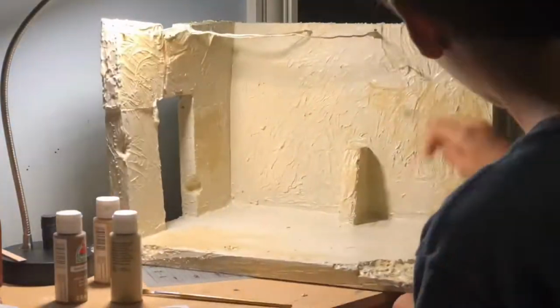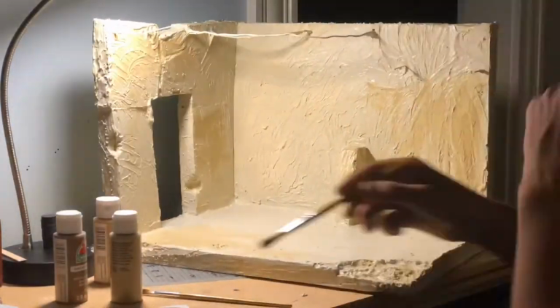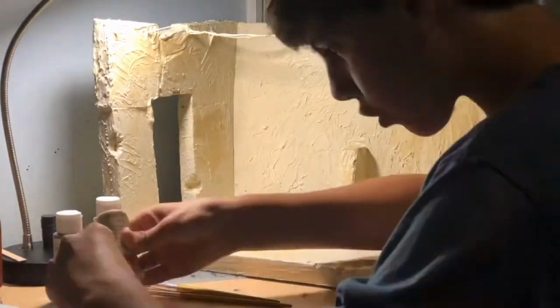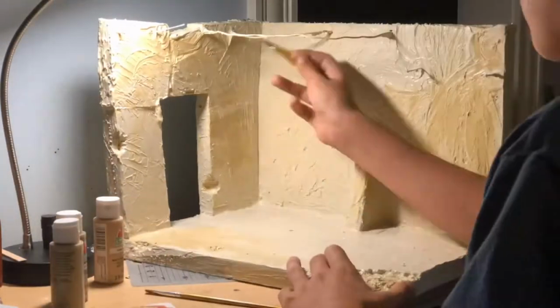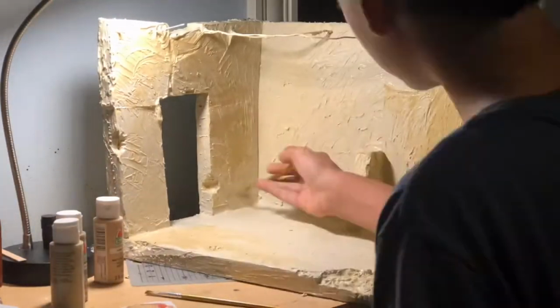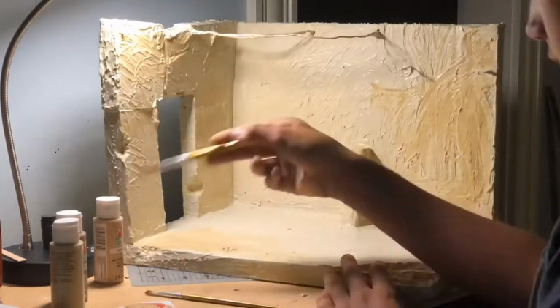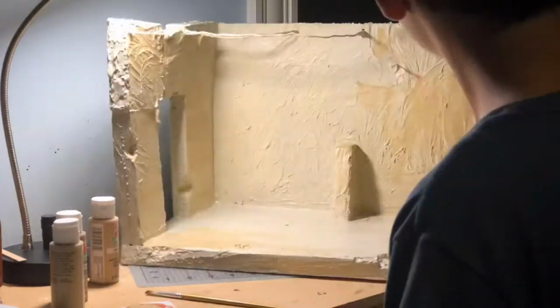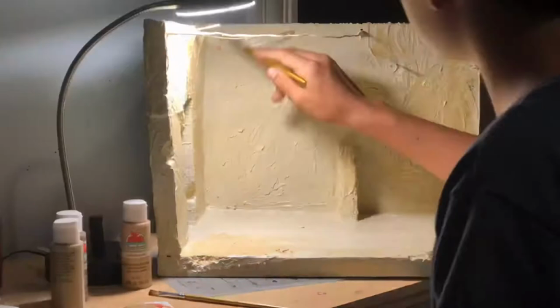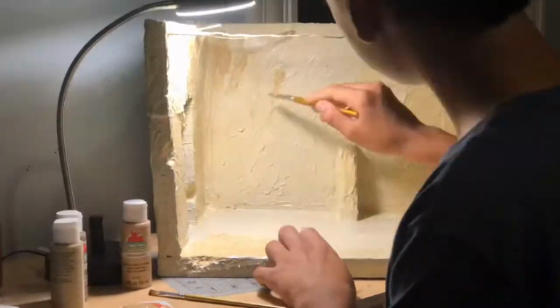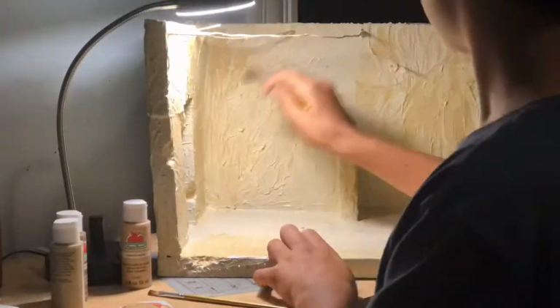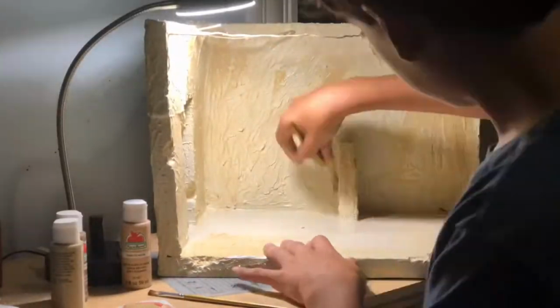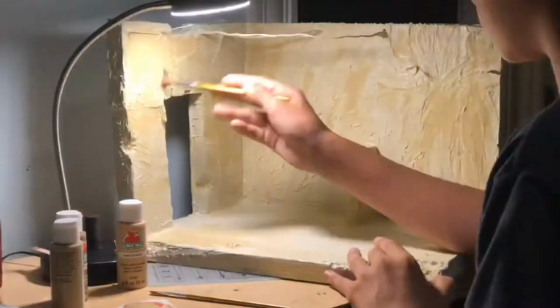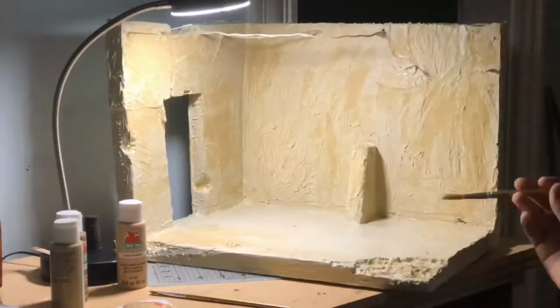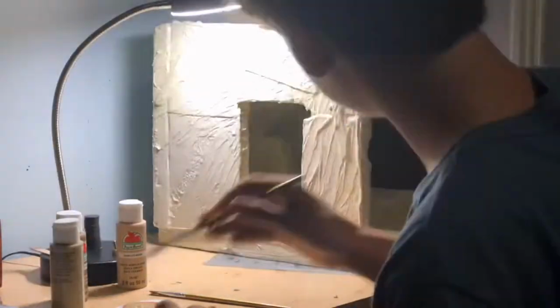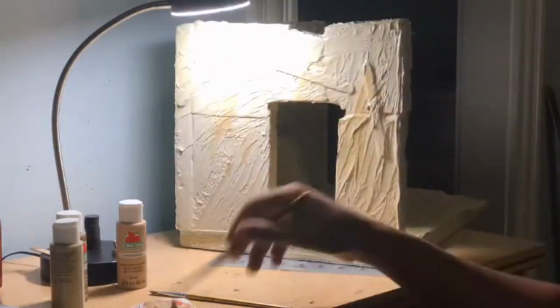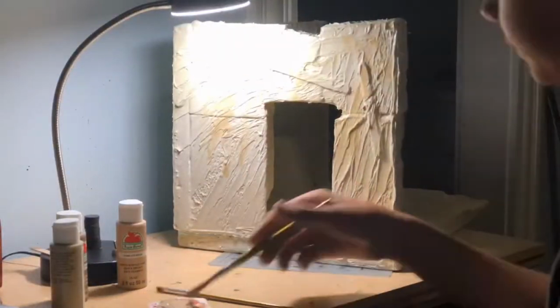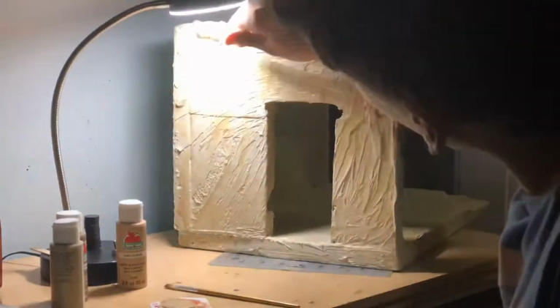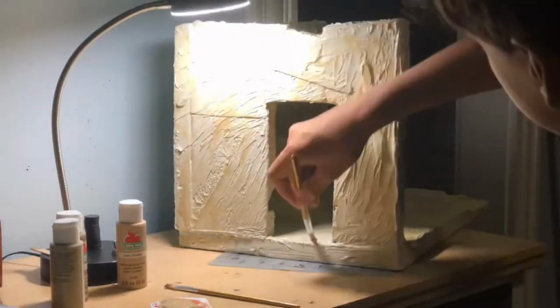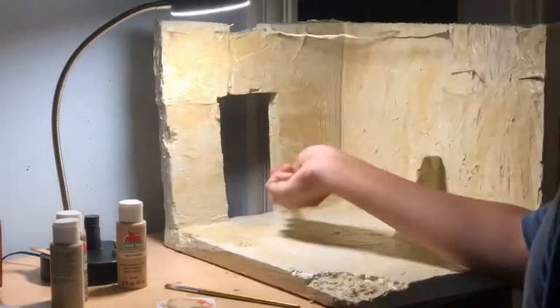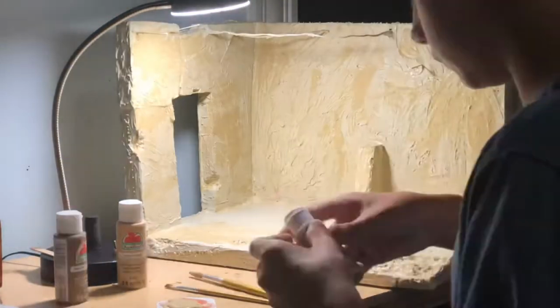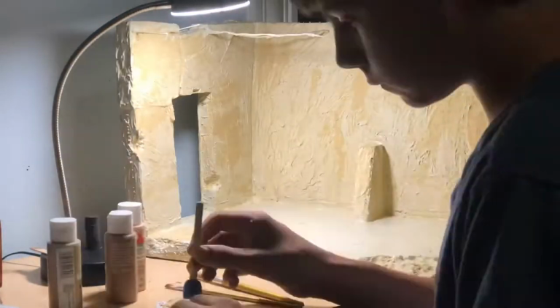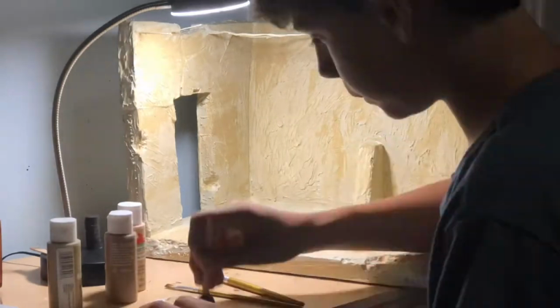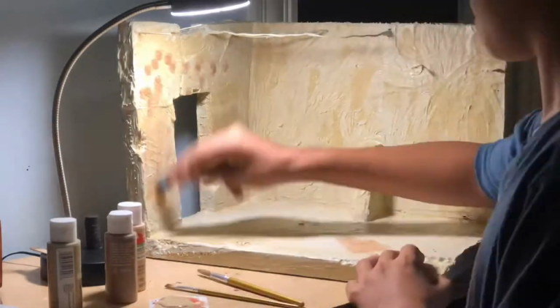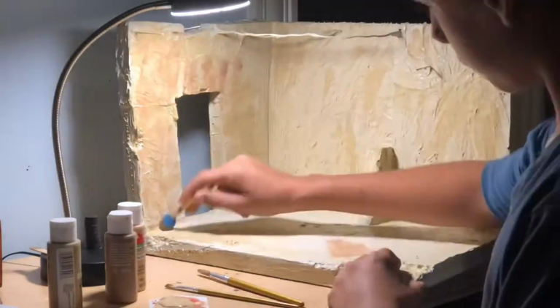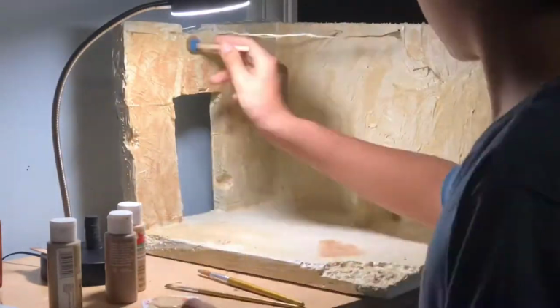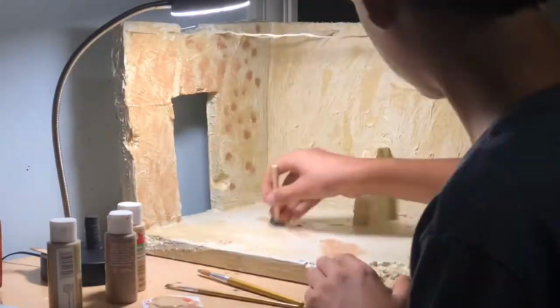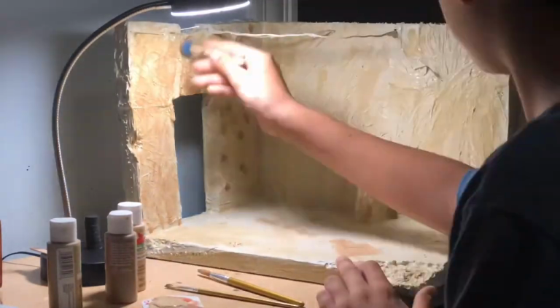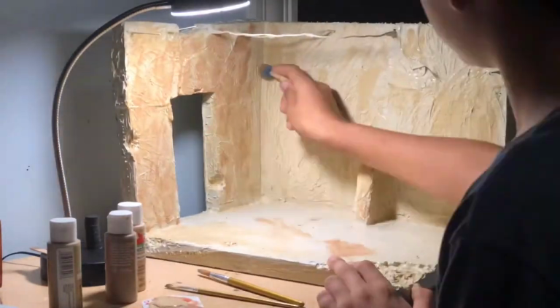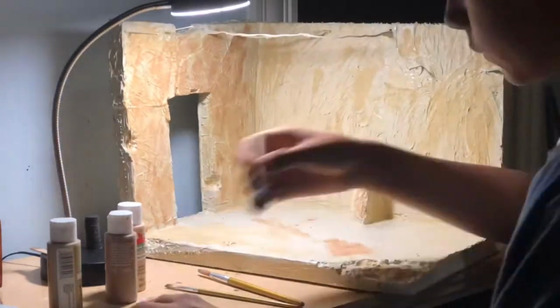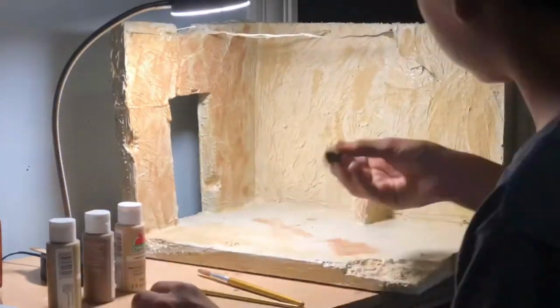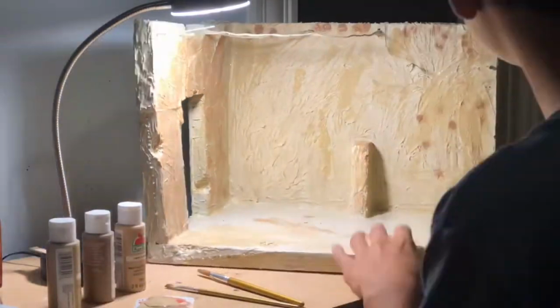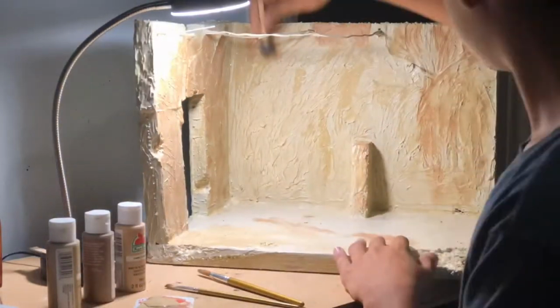I was just brushing on some light color of tan, and then I got a sponge brush and dabbed on a whole bunch of dots of a darker color of tan and smeared those, and it looked pretty good I think.